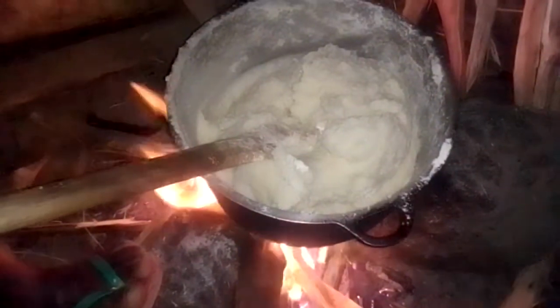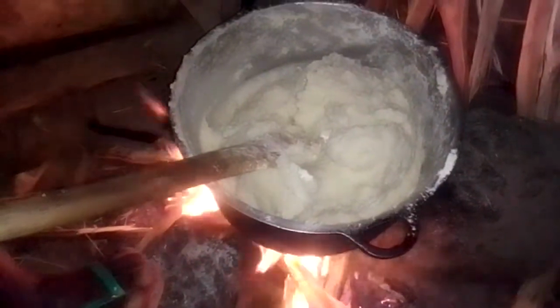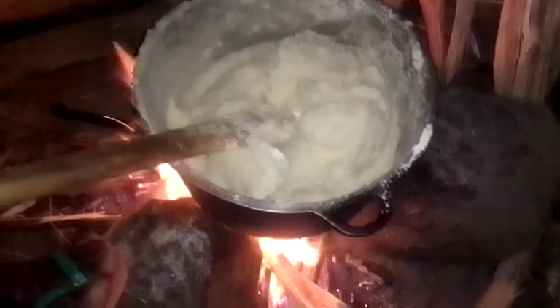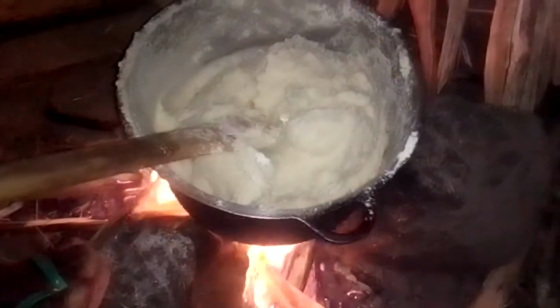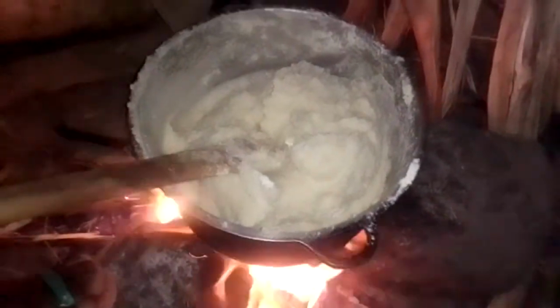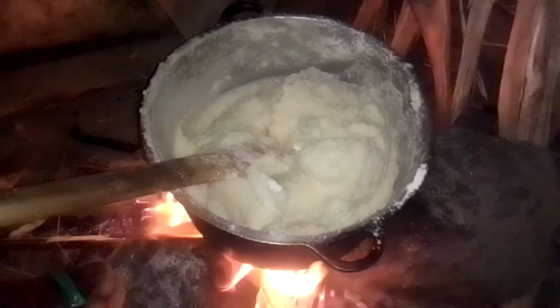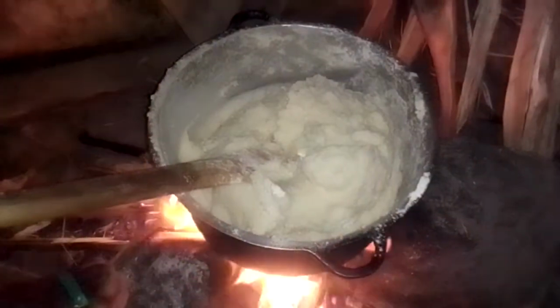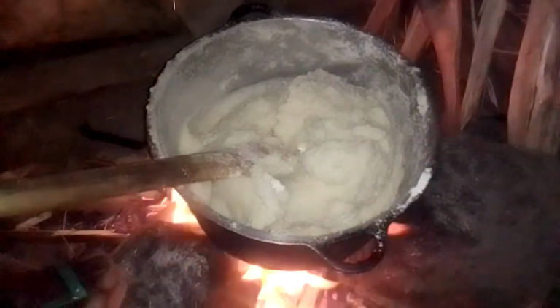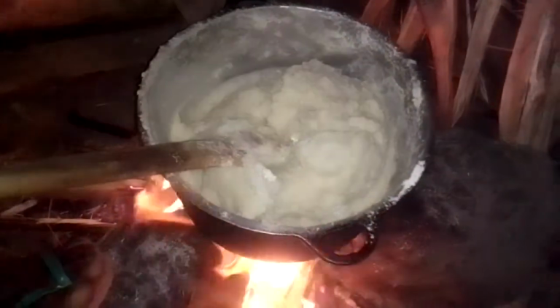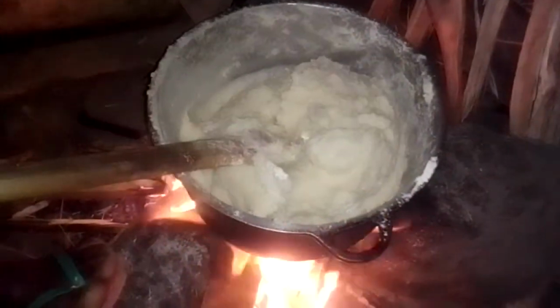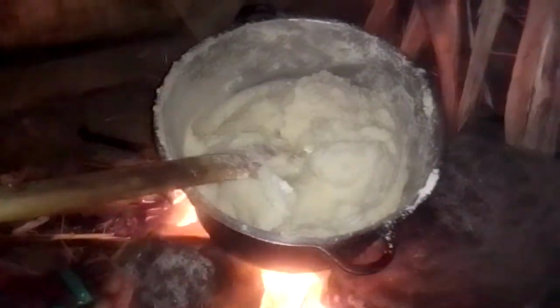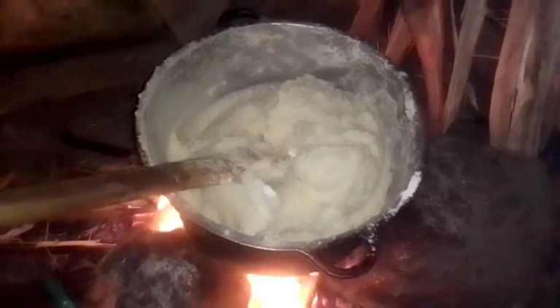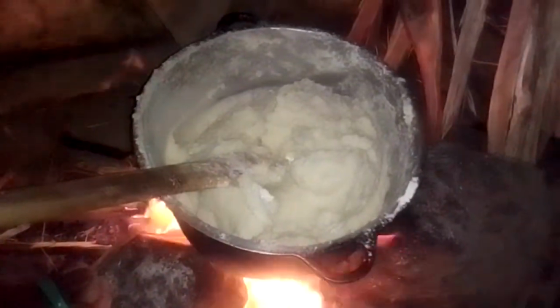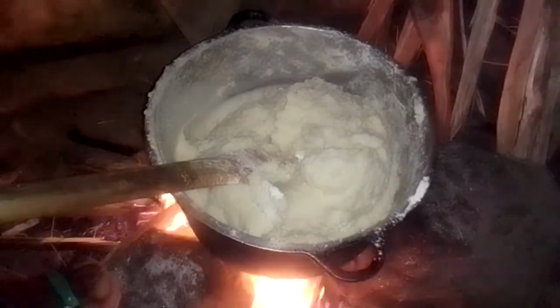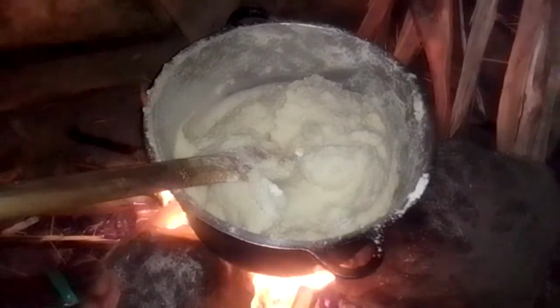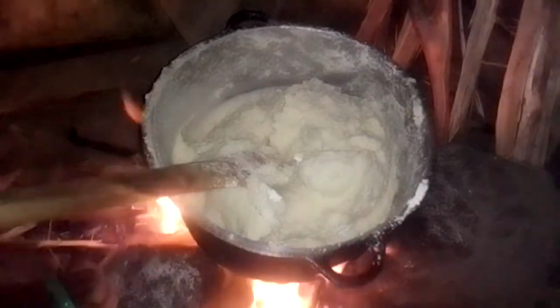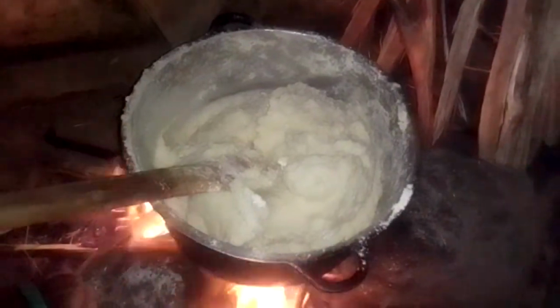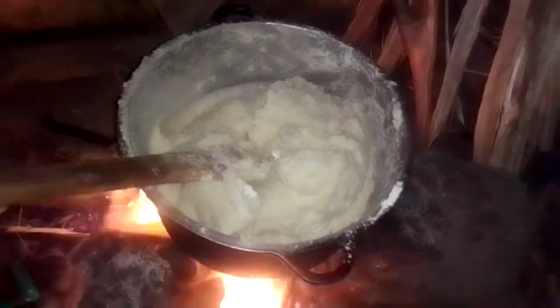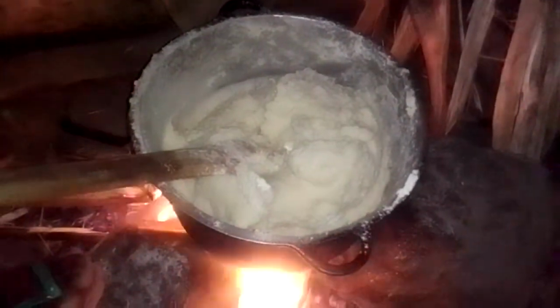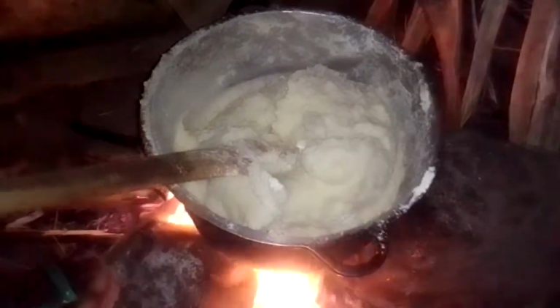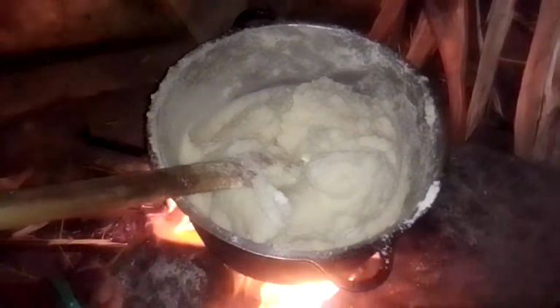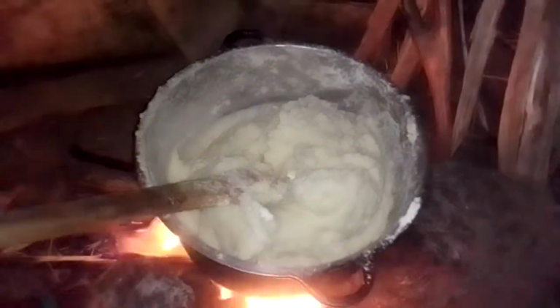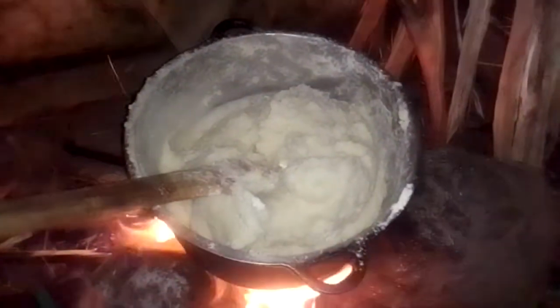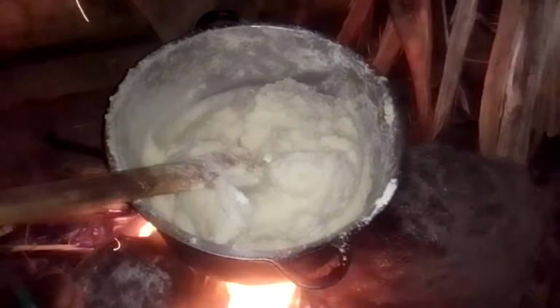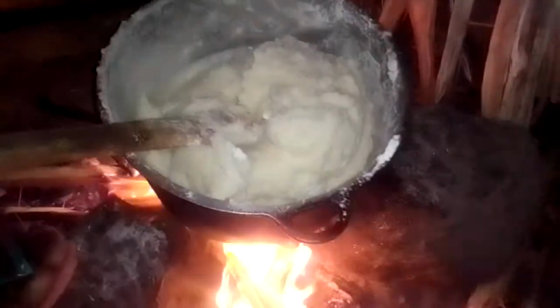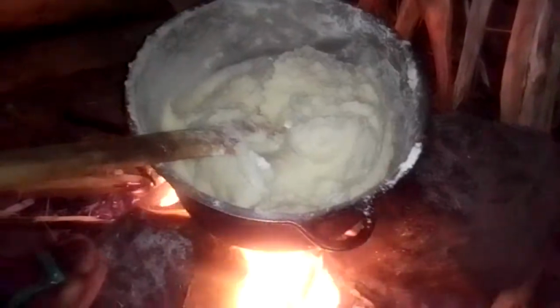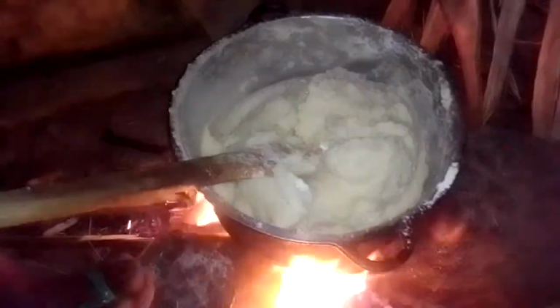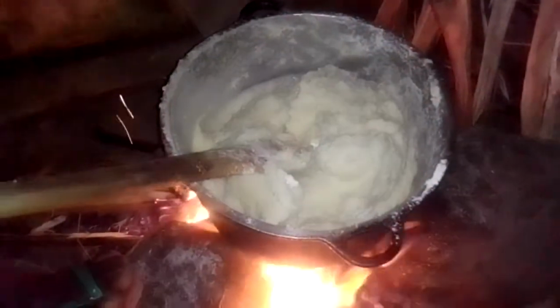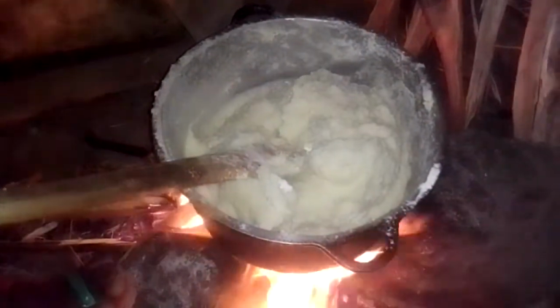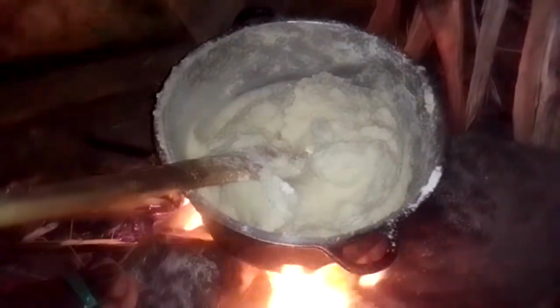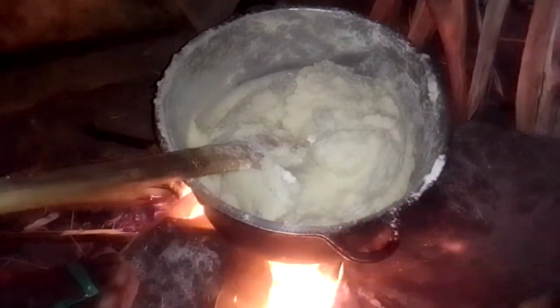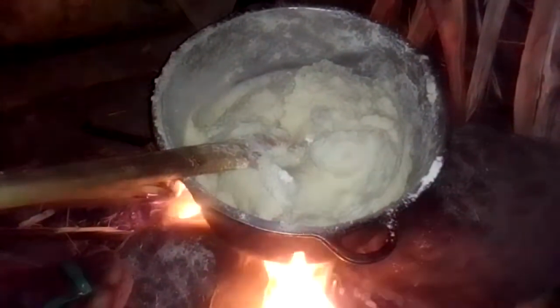So guys, when you turn the ugali, after some time you let it cook by itself for like a minute, then you continue.